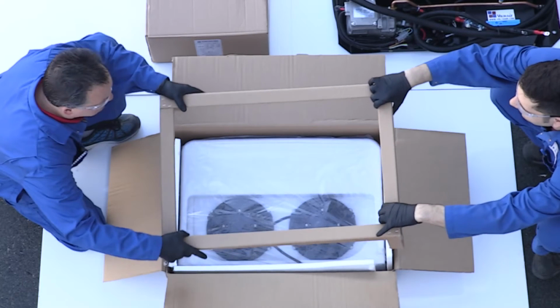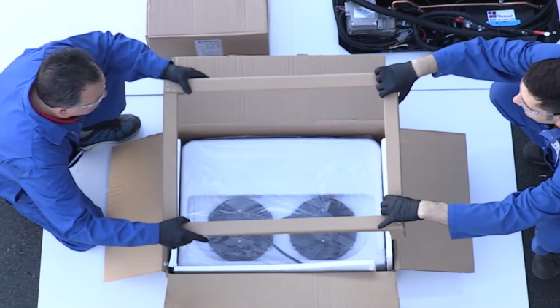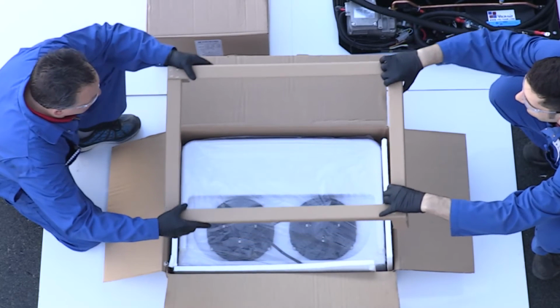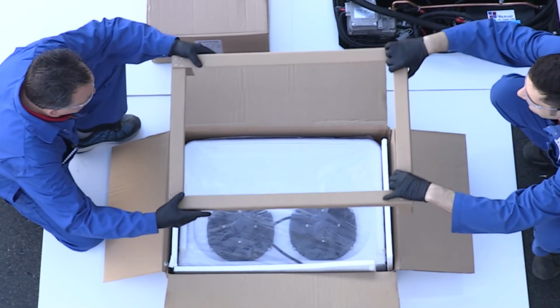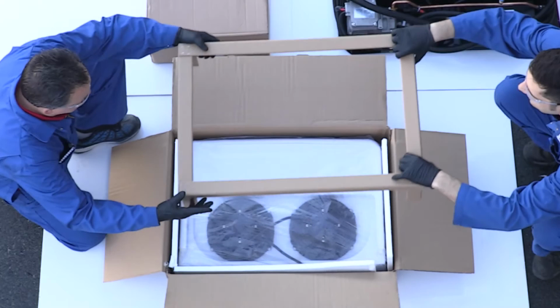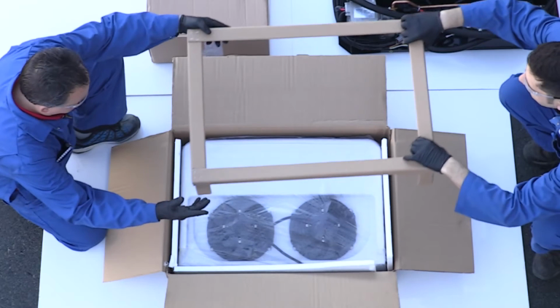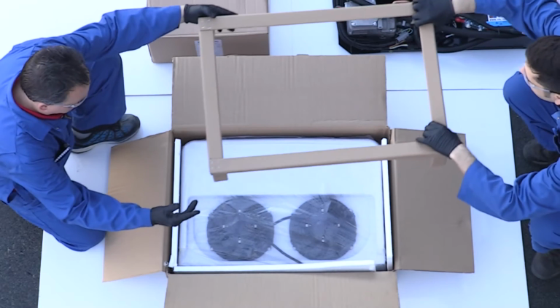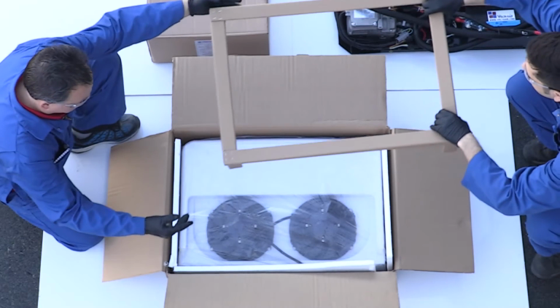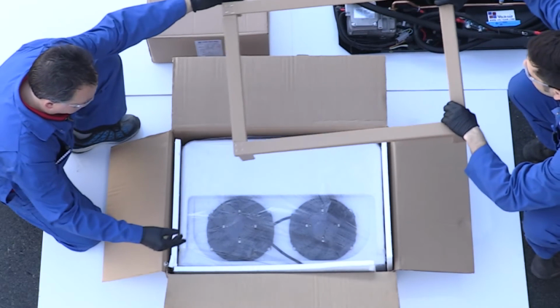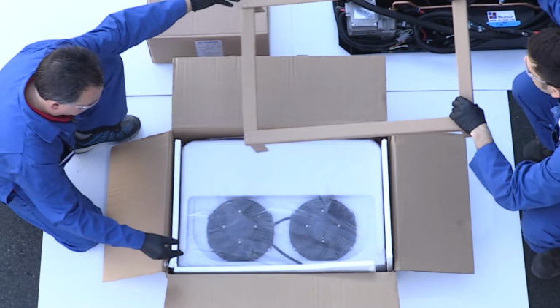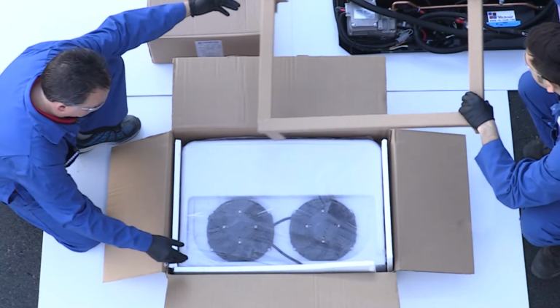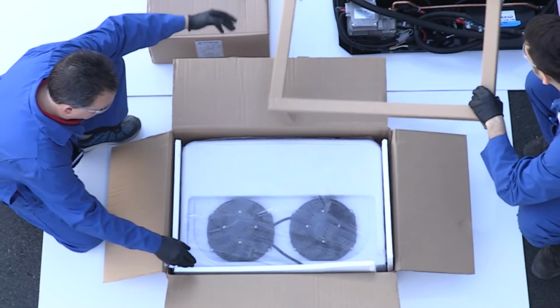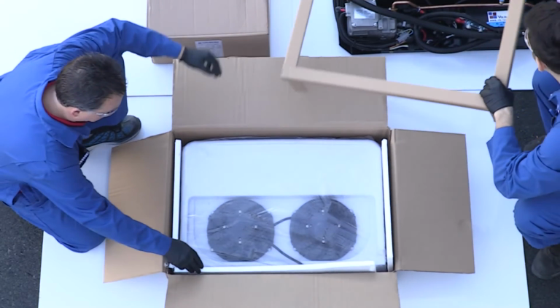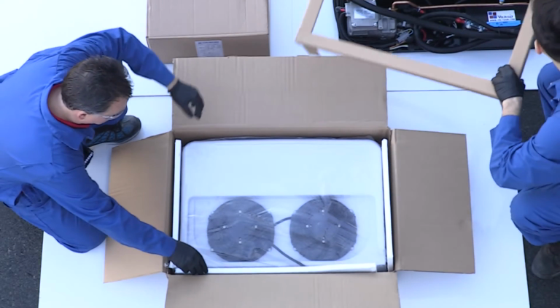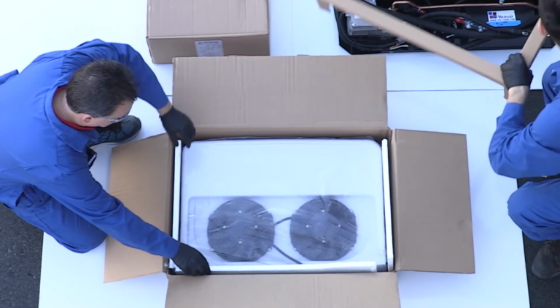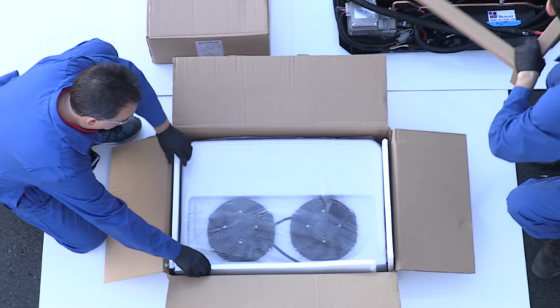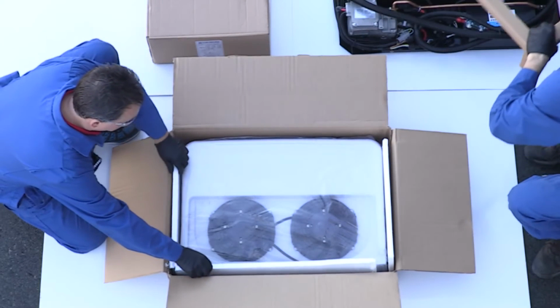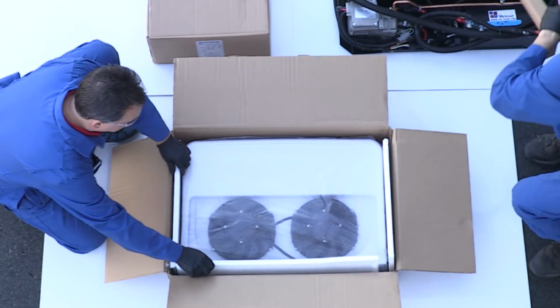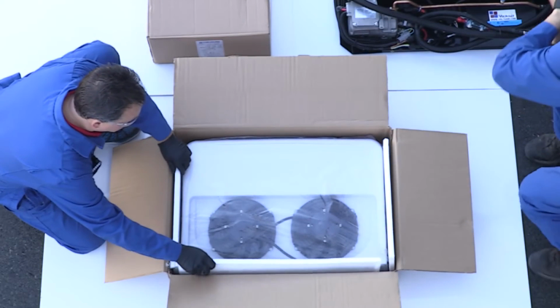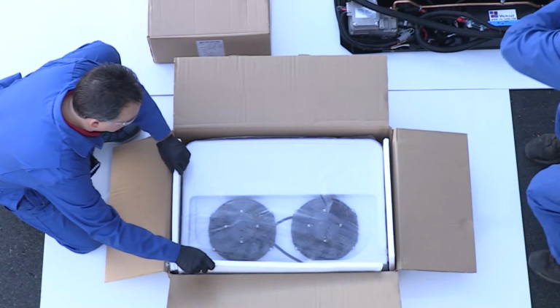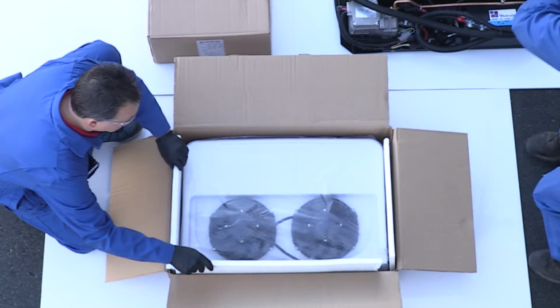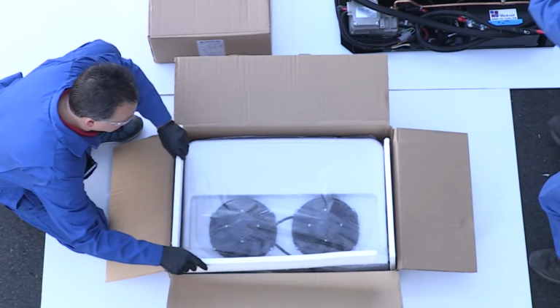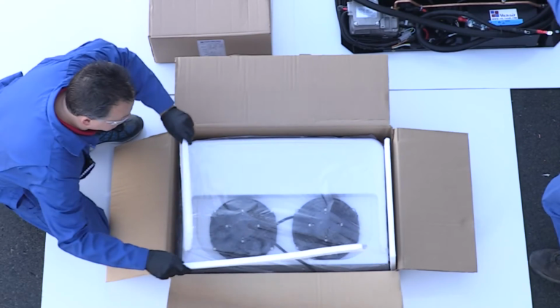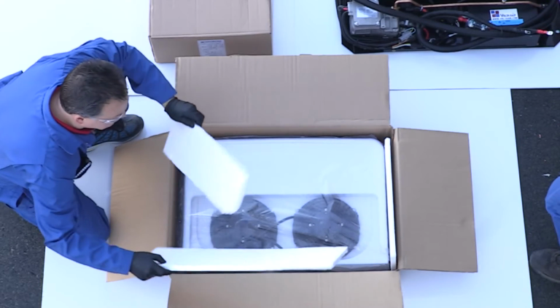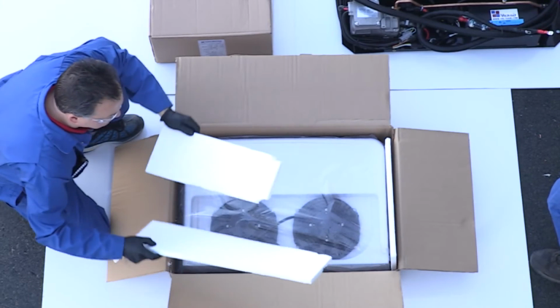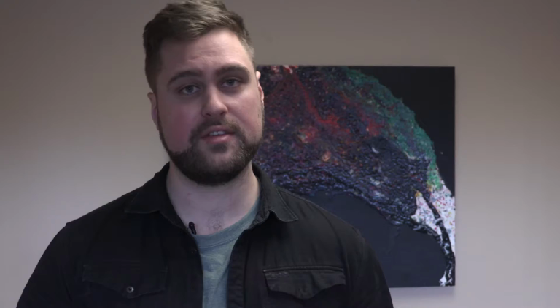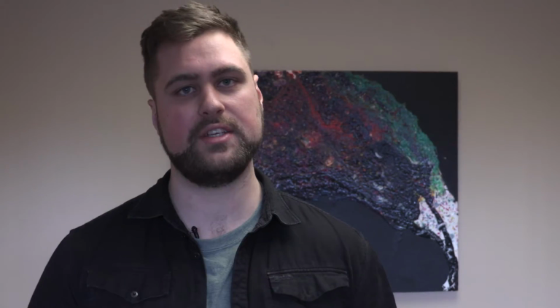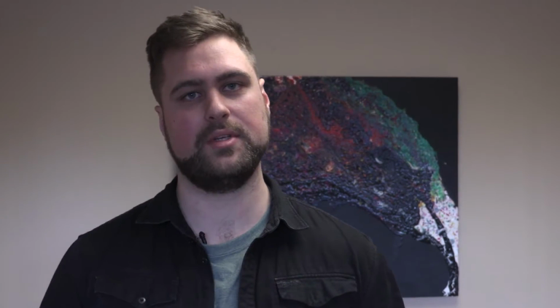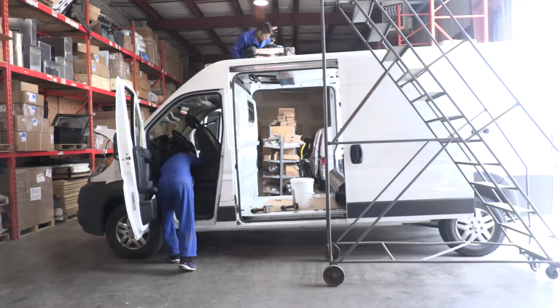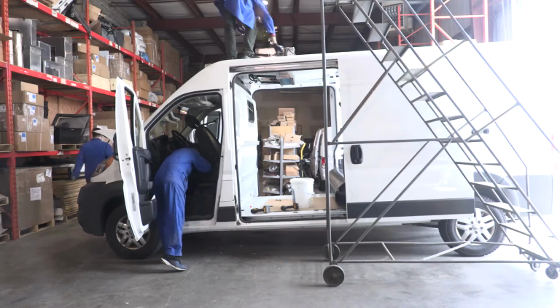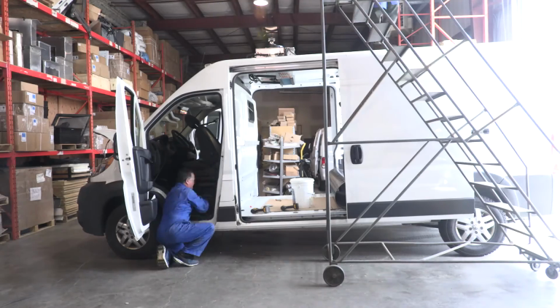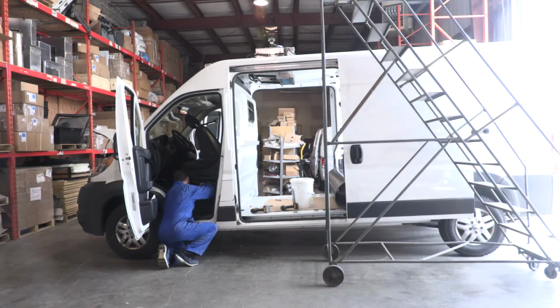We ensure a frame is added to keep the box's structural integrity and ensure no damage is done between us and our clients. The installation can be done between 6 to 8 hours.